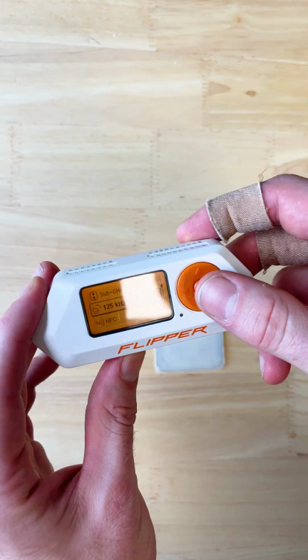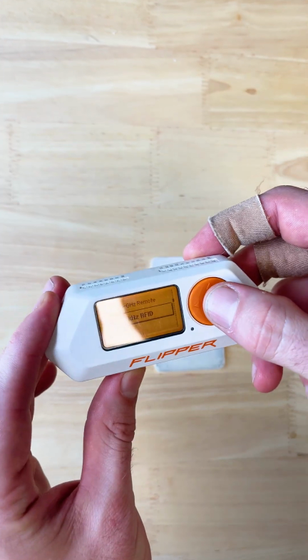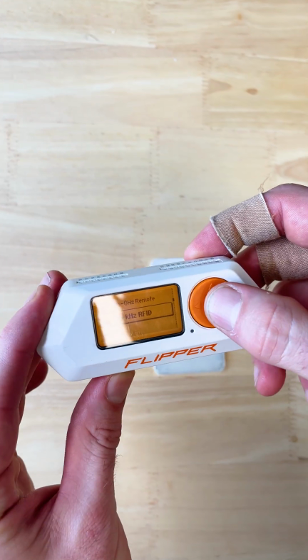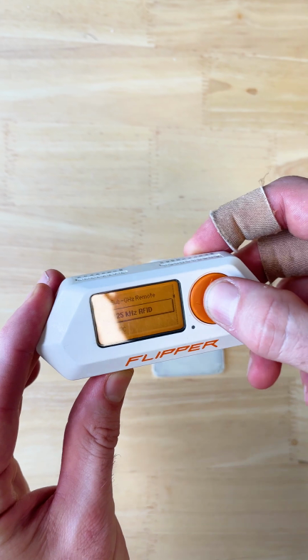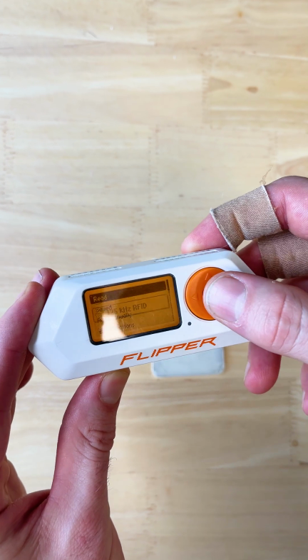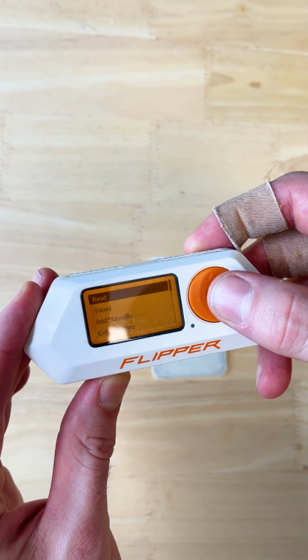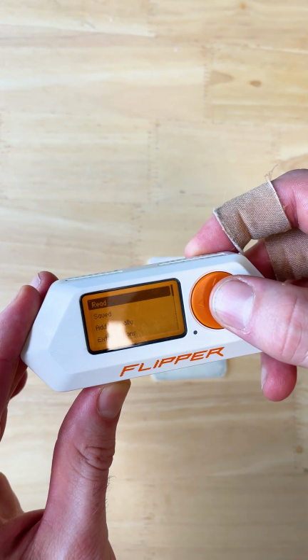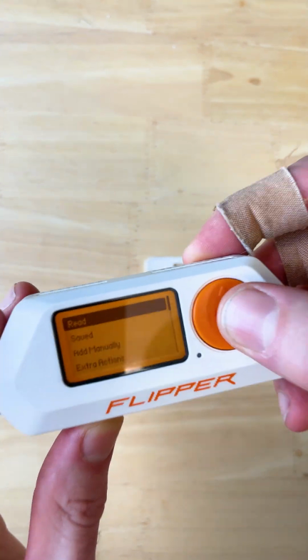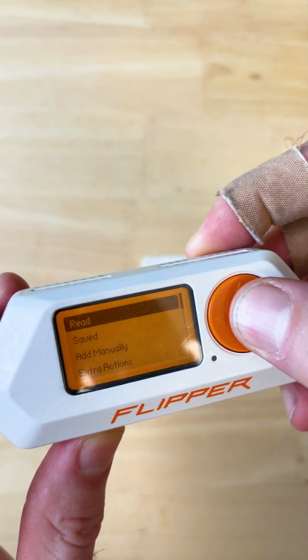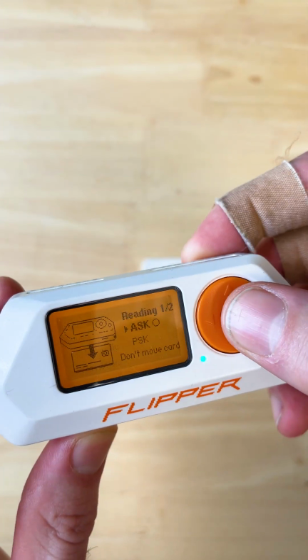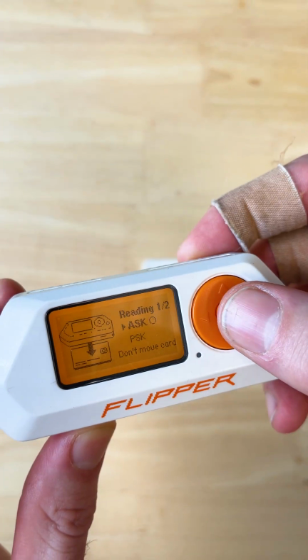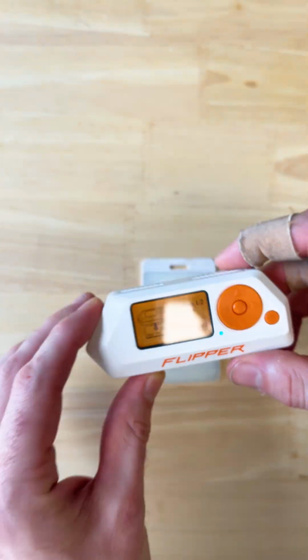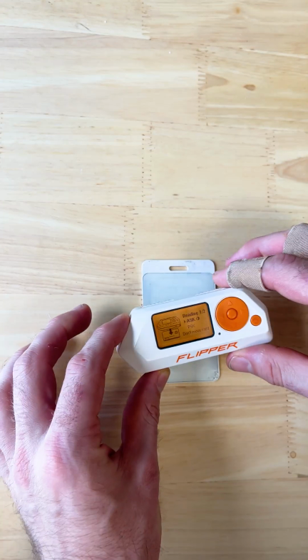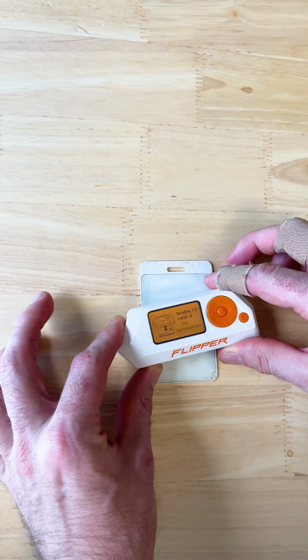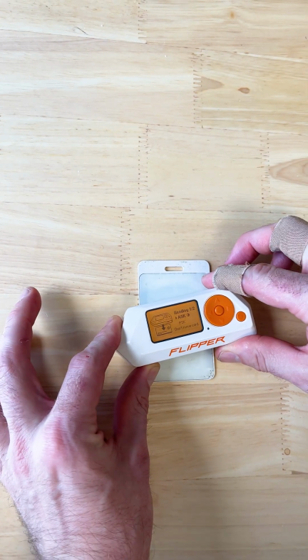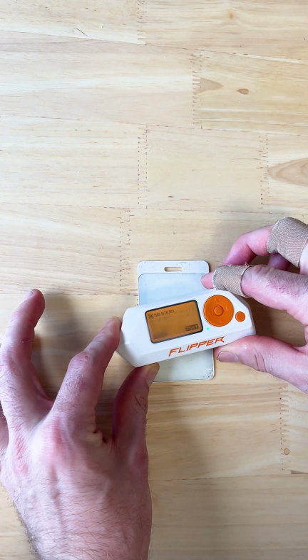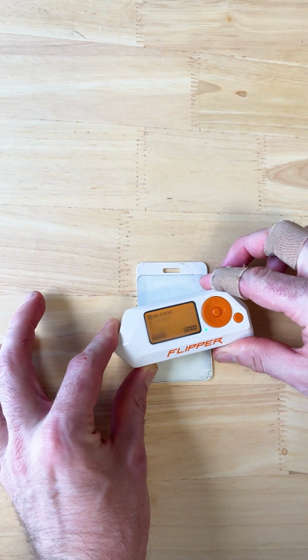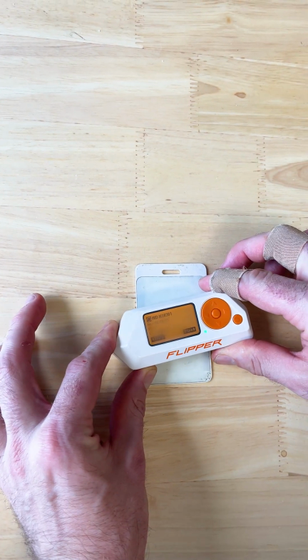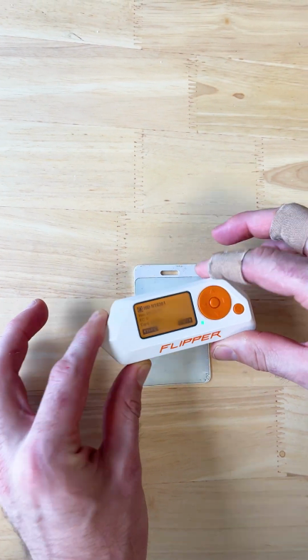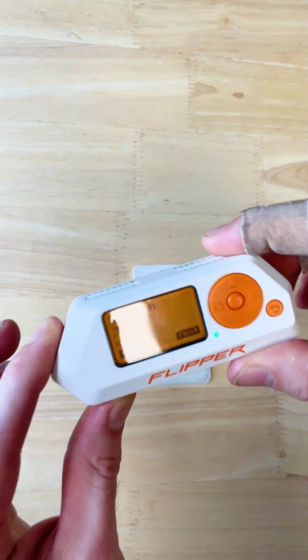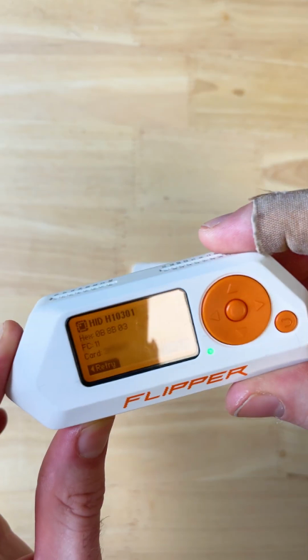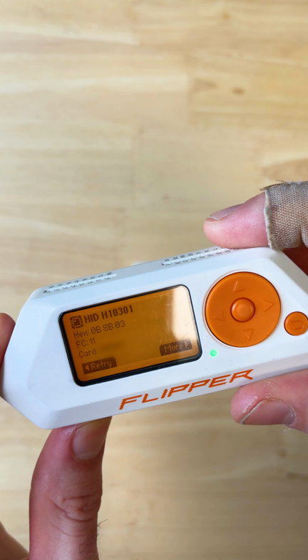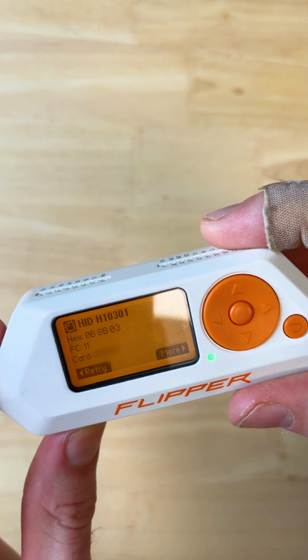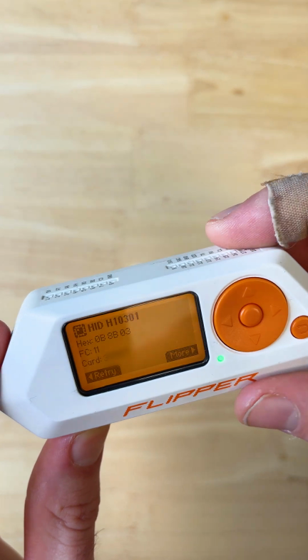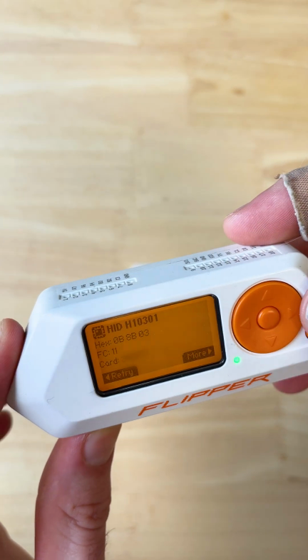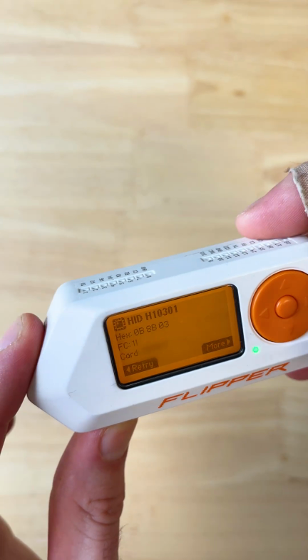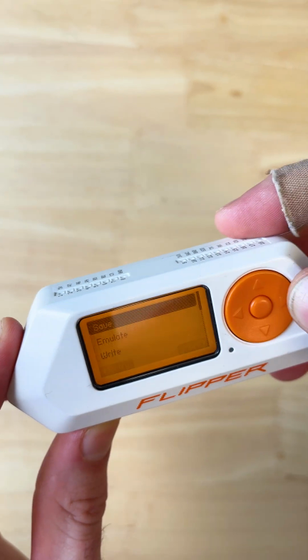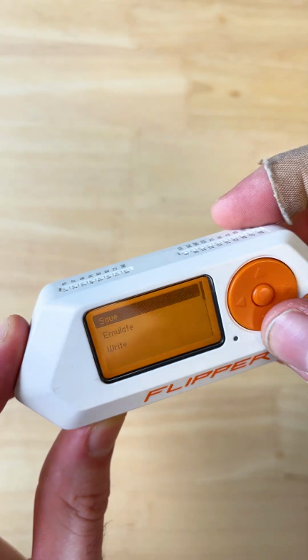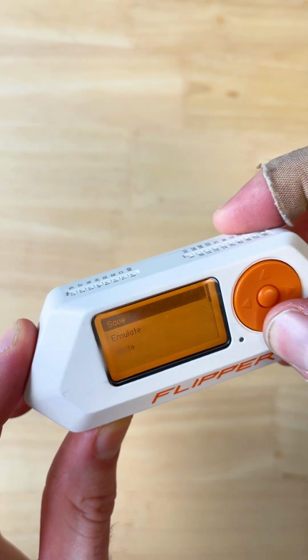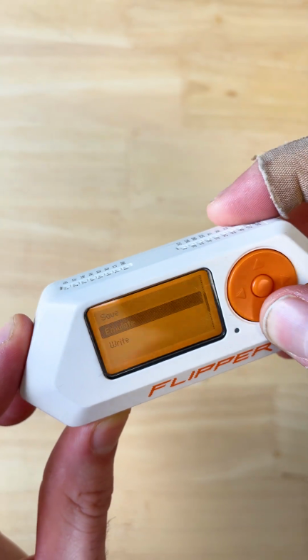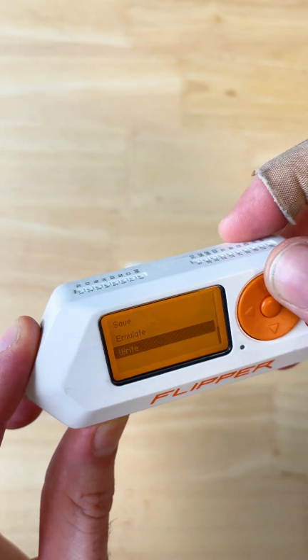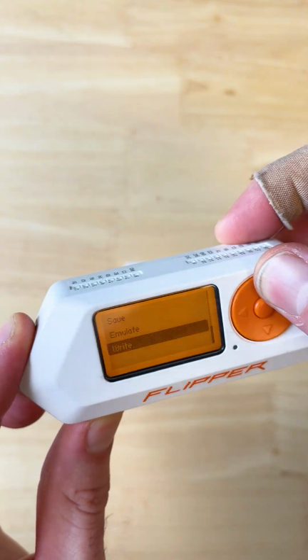You can just go to RFID, read, and then touch it to the card. It'll read, it'll save it, and then from here you can save it, play it back, whatever you want.